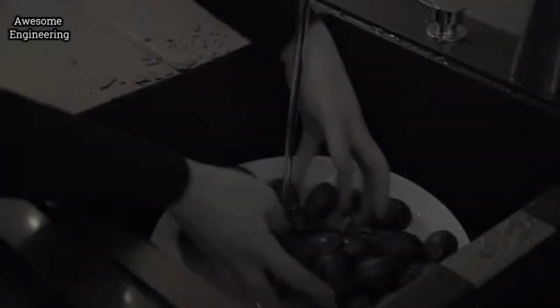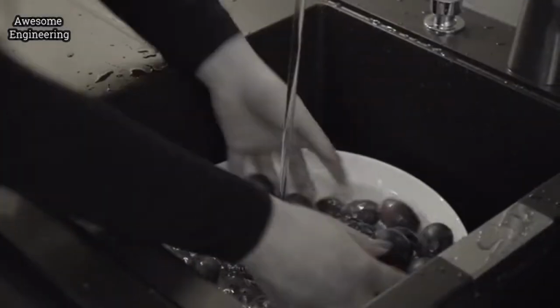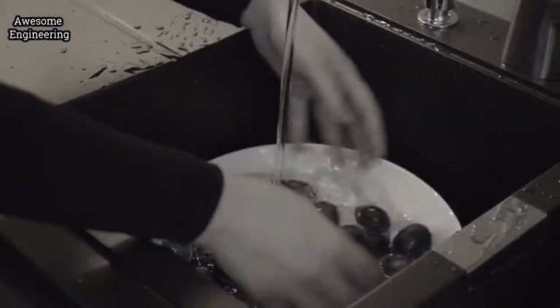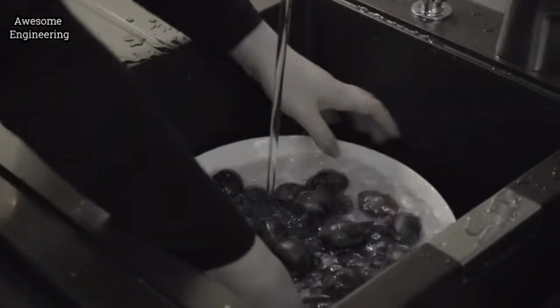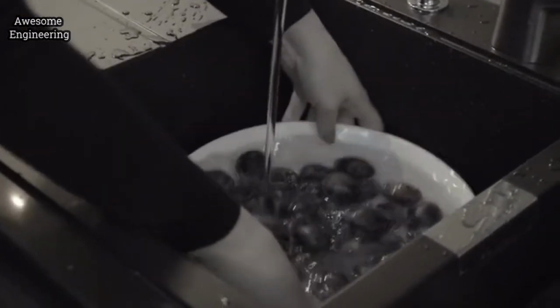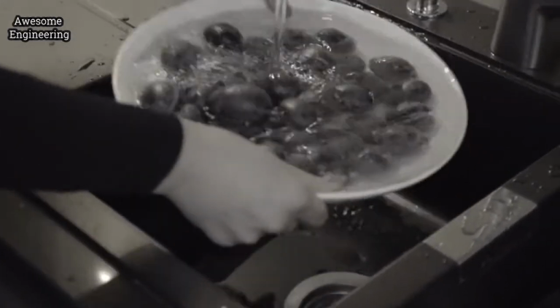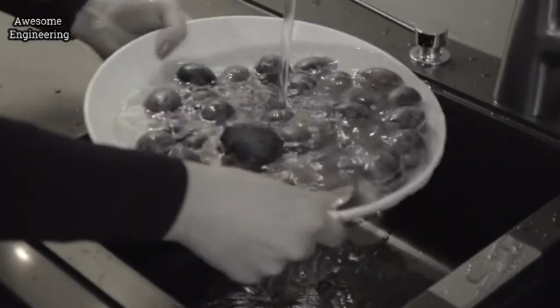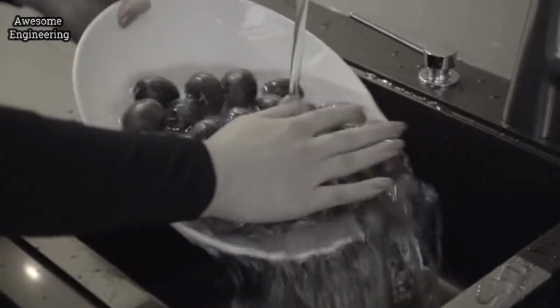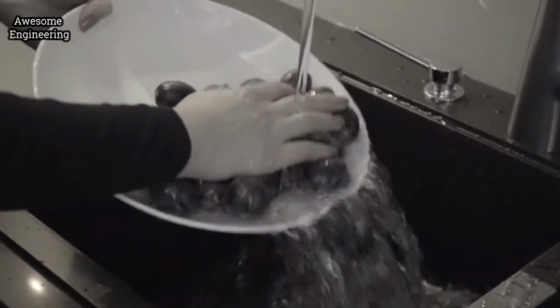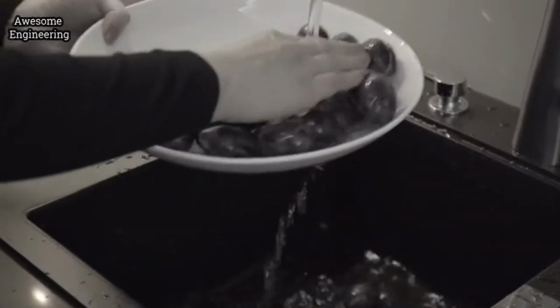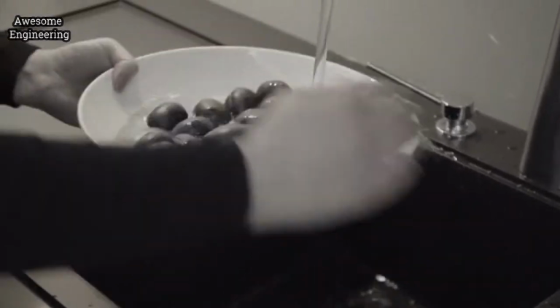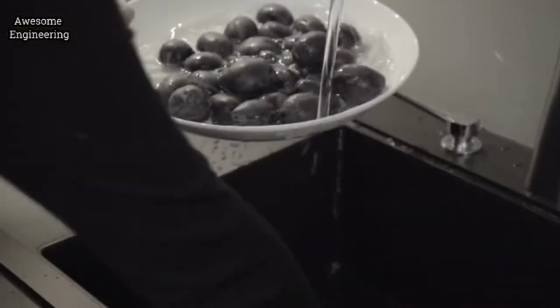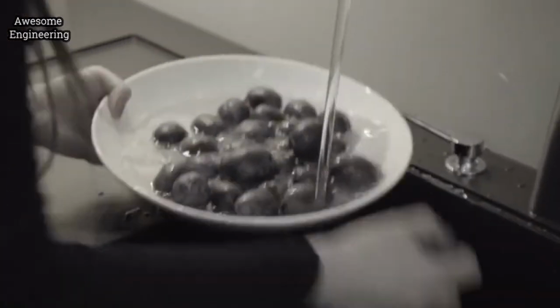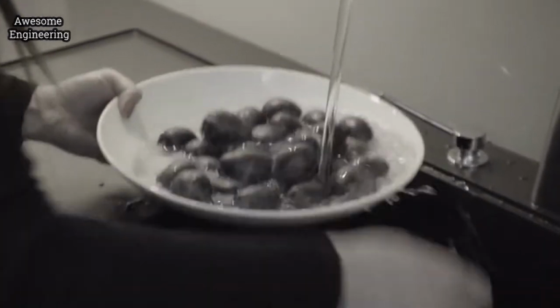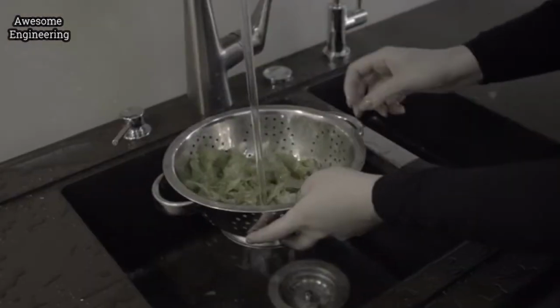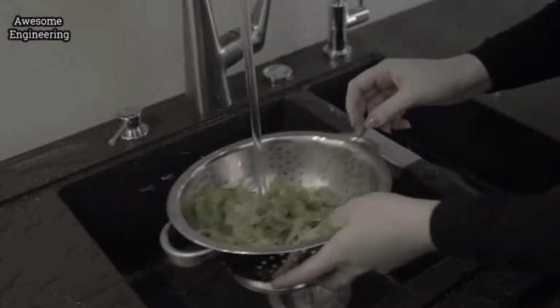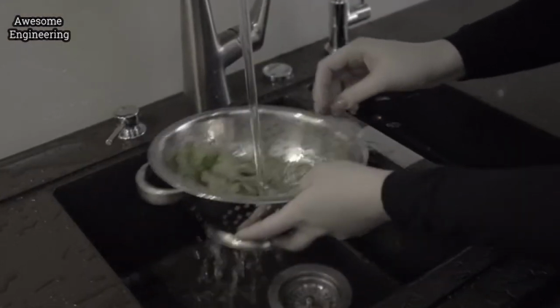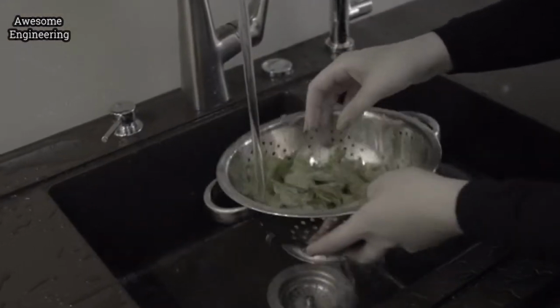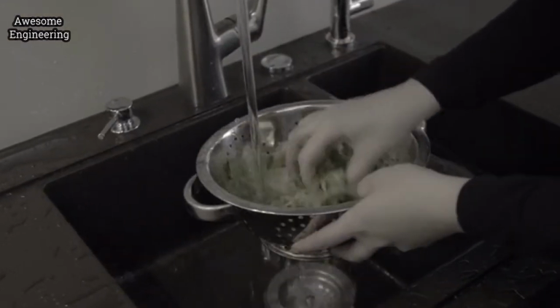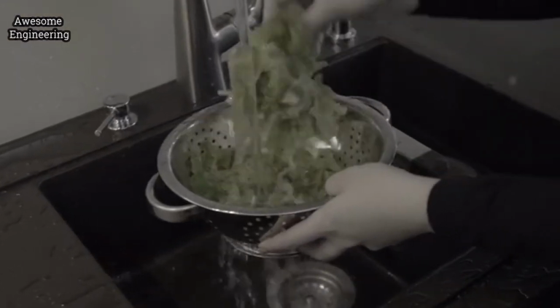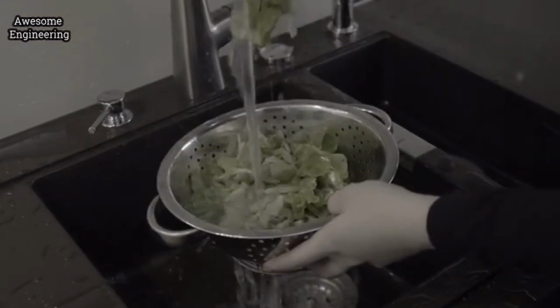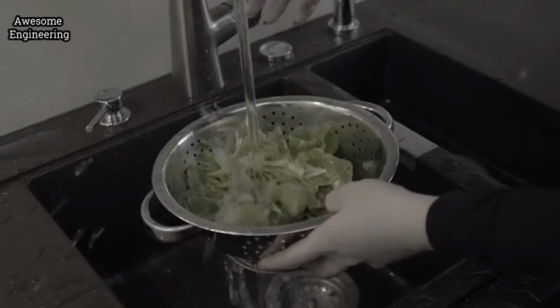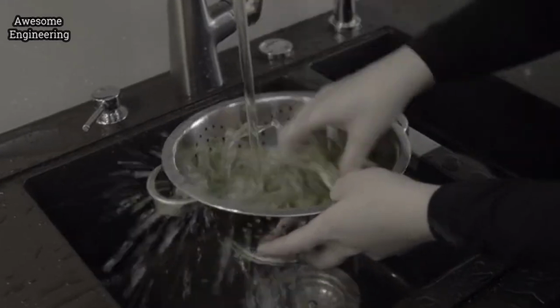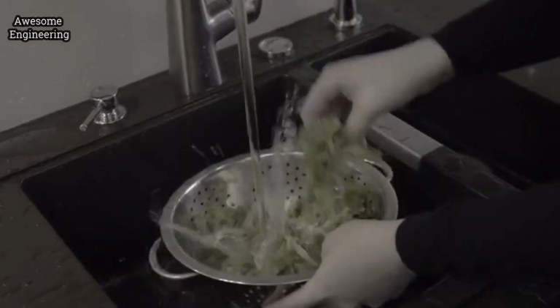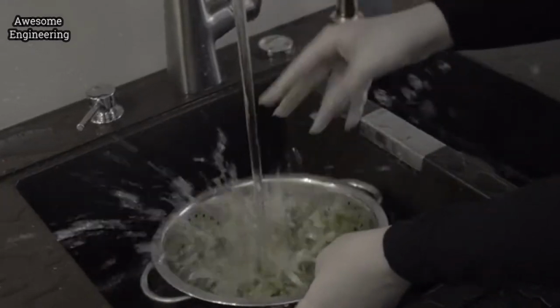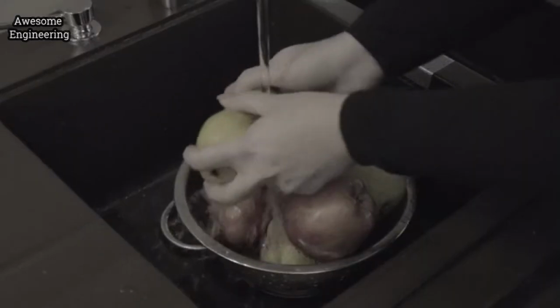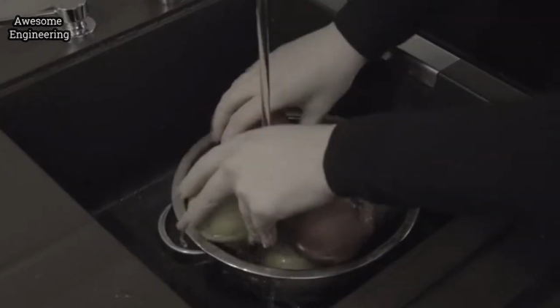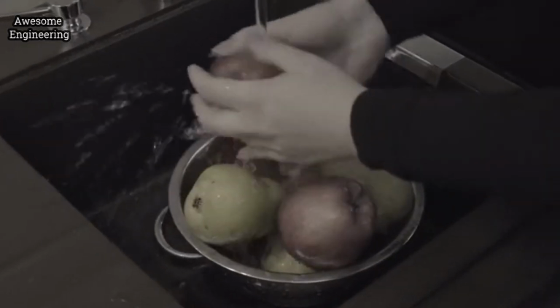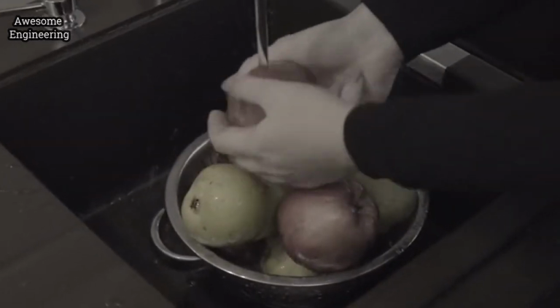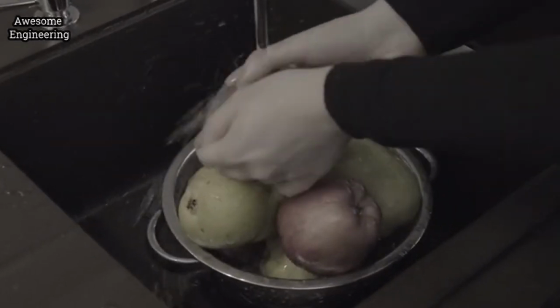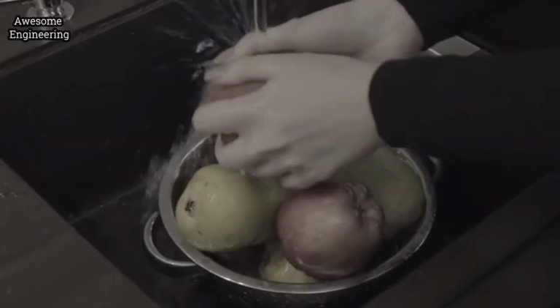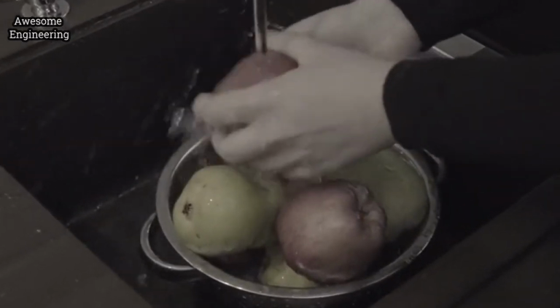Nothing, and I mean nothing, is as frustrating as watching the freshly cleaned vegetables and fruits you just rinsed fall into the sink after you've rinsed them. It's frustrating to say the least.